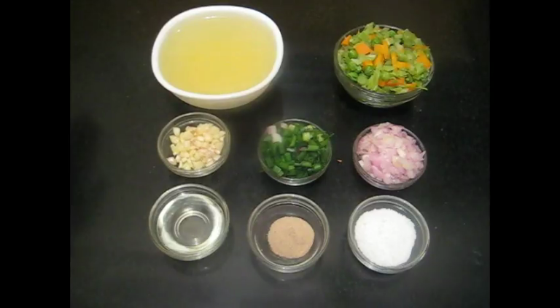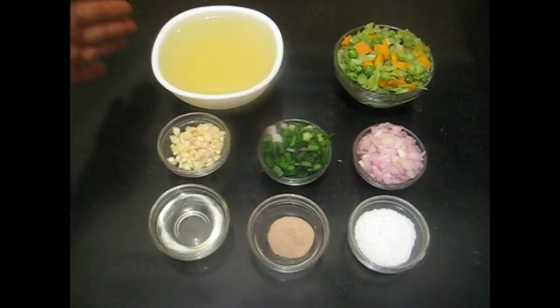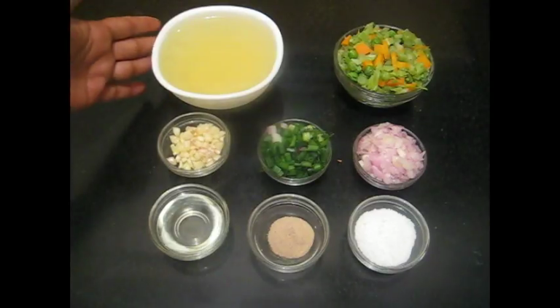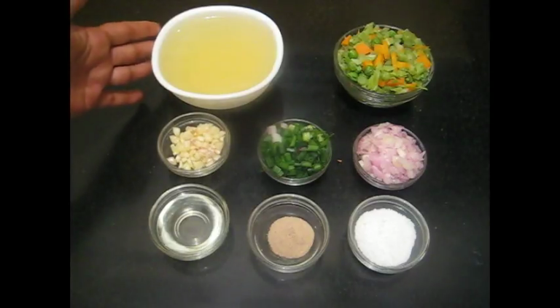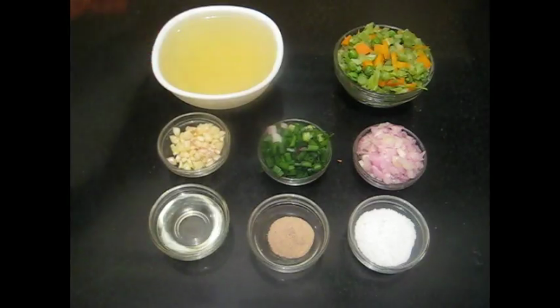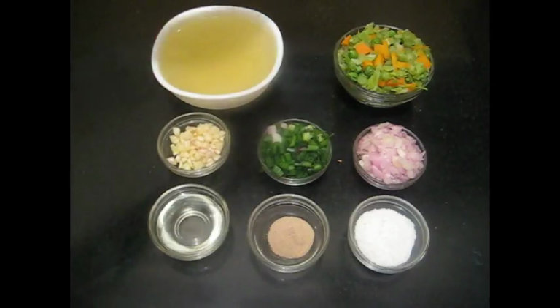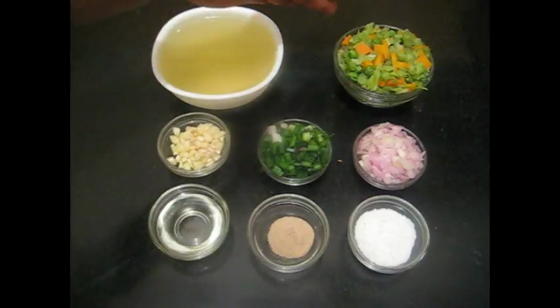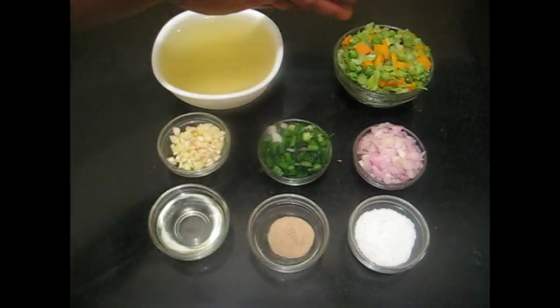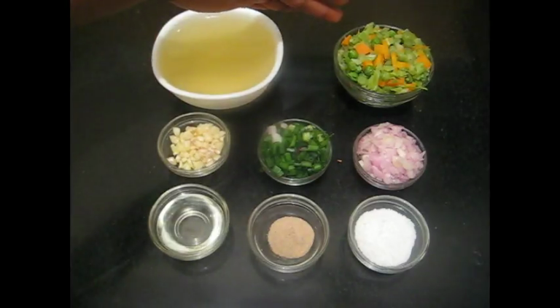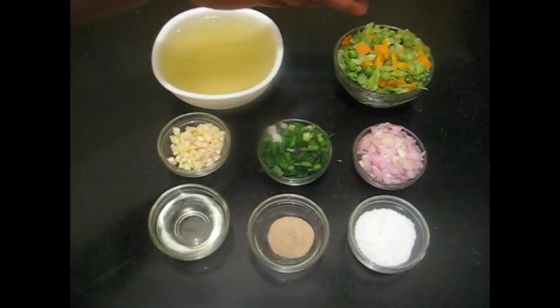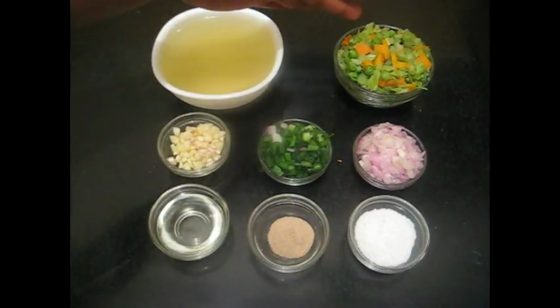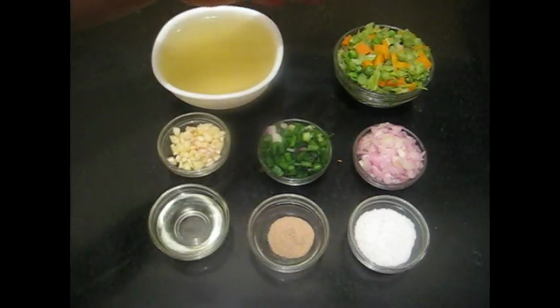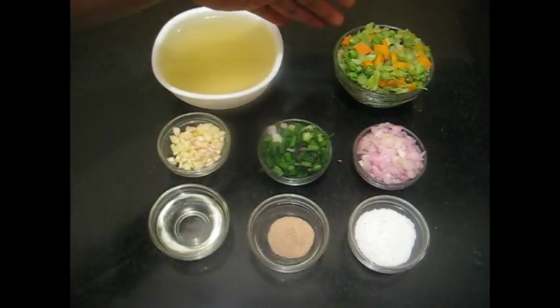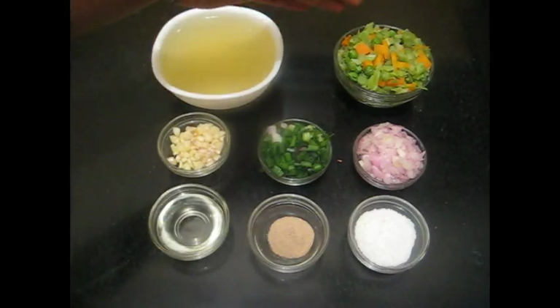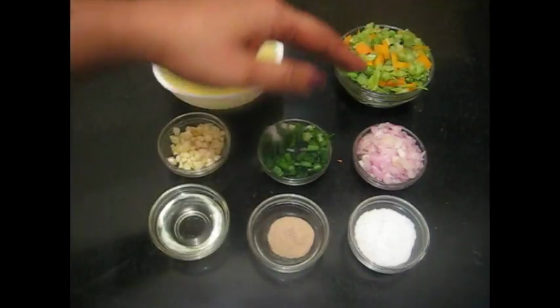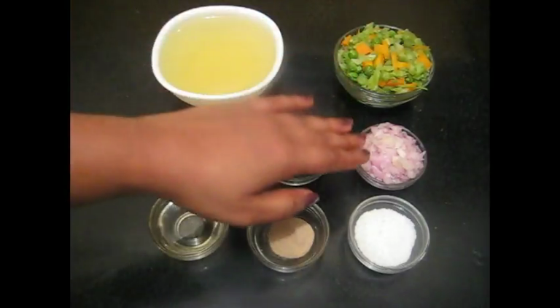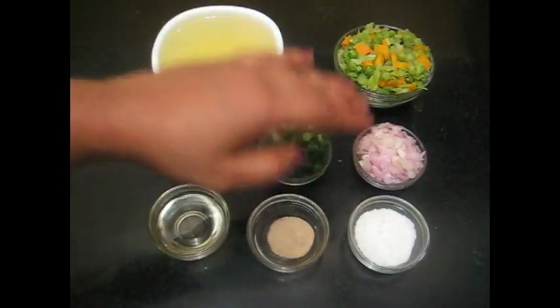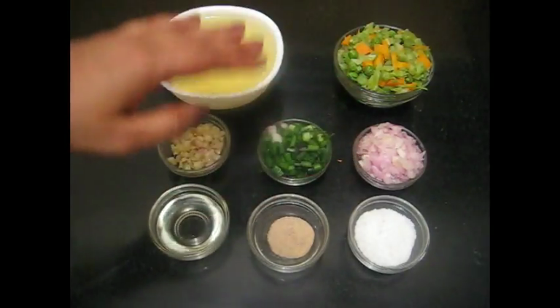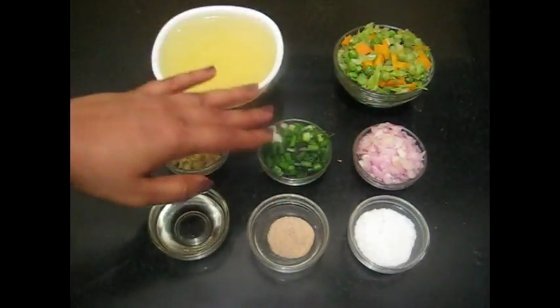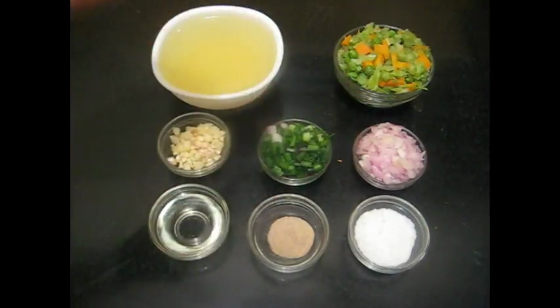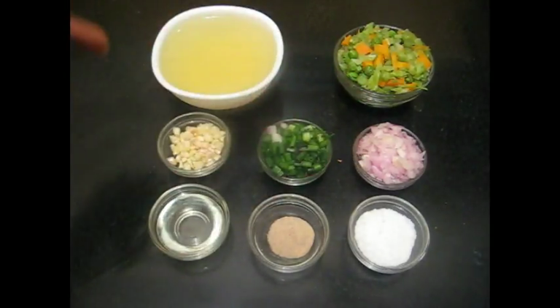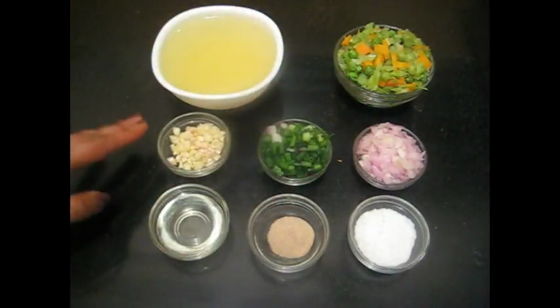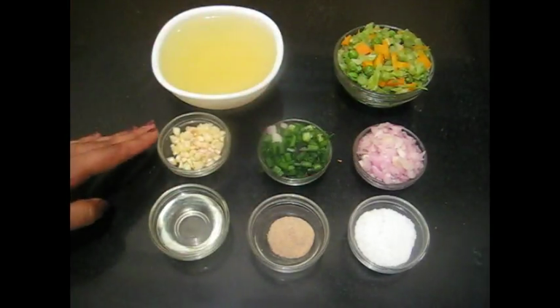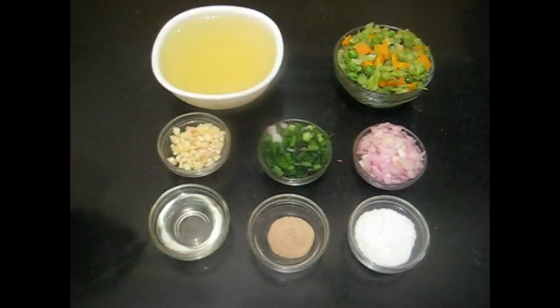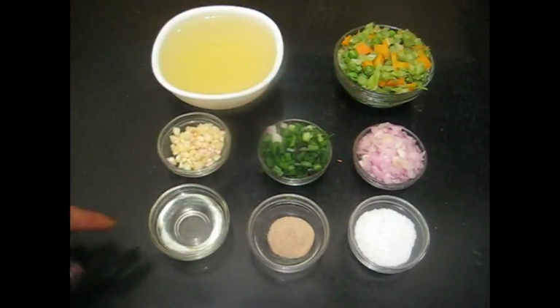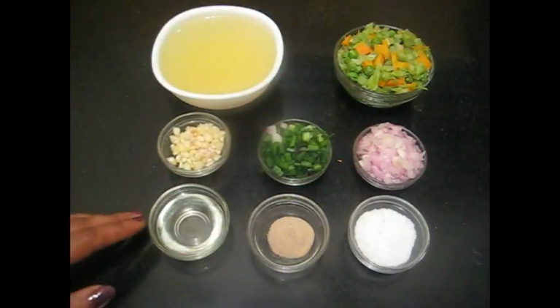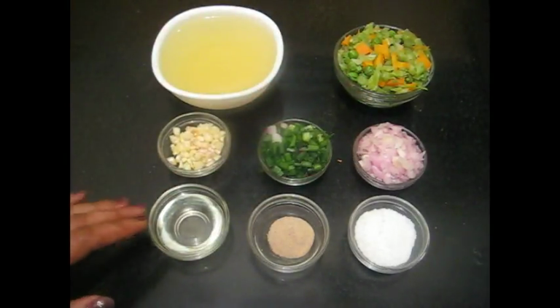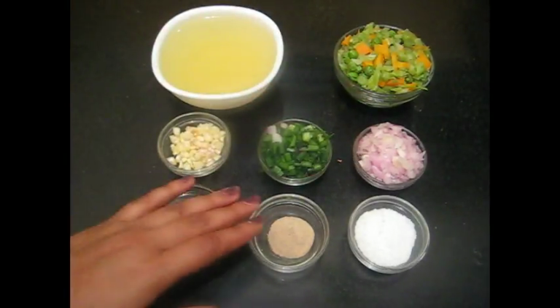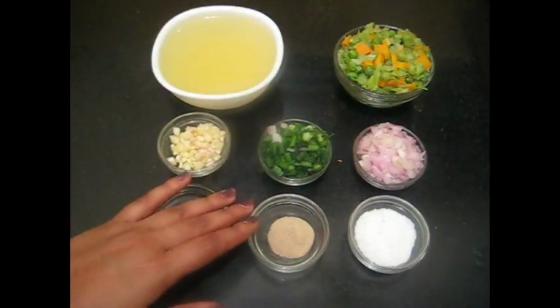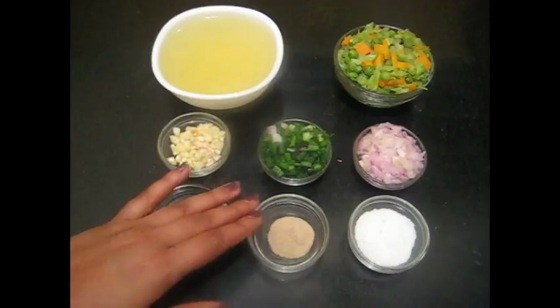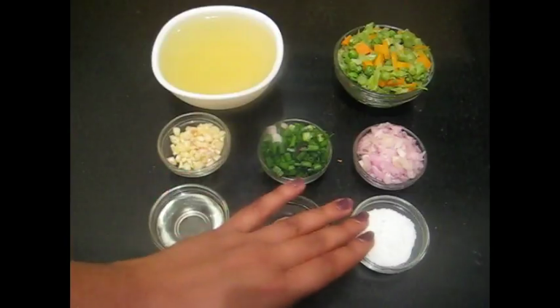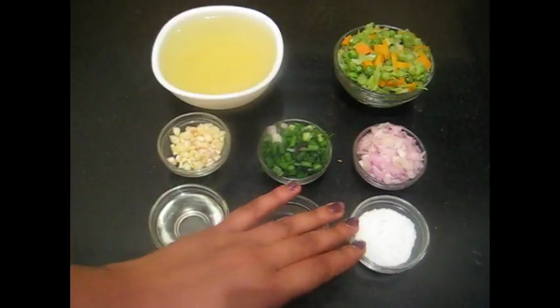Vegetable stock, boiled peas, carrots, beans, onion, spring onion, chopped garlic, oil, pepper powder and salt.